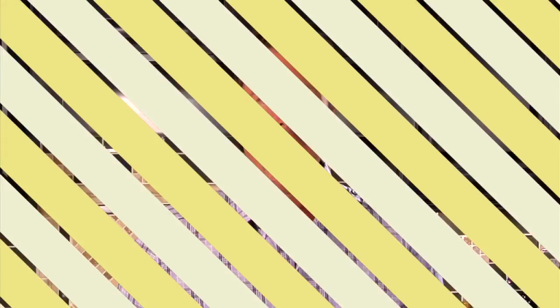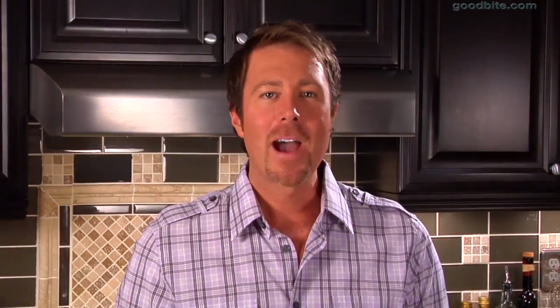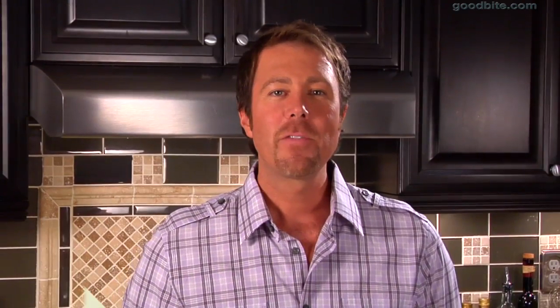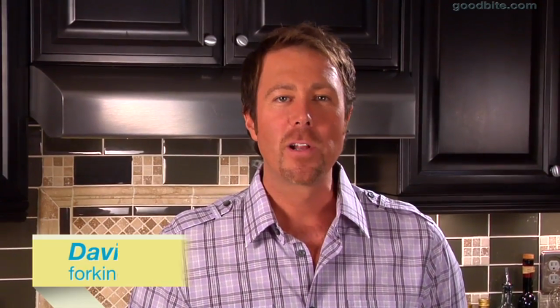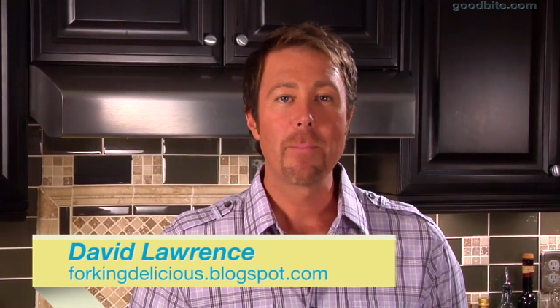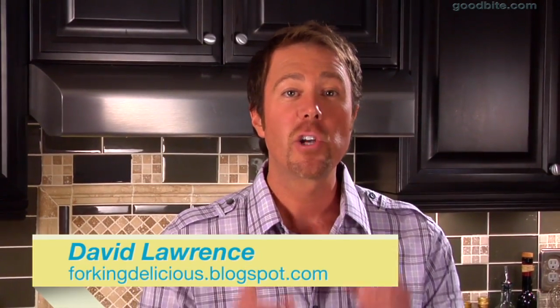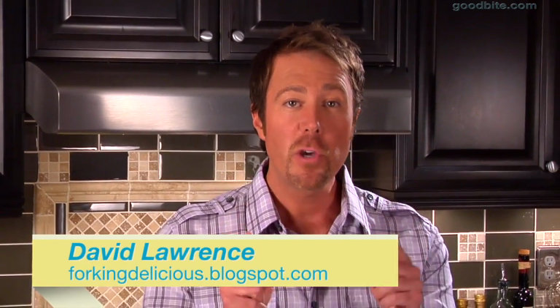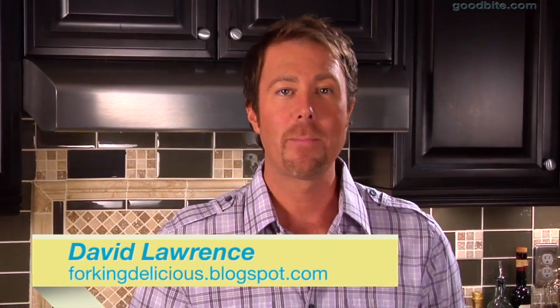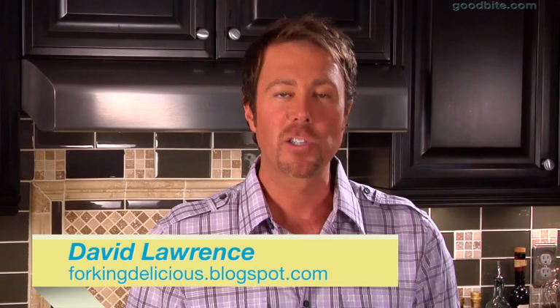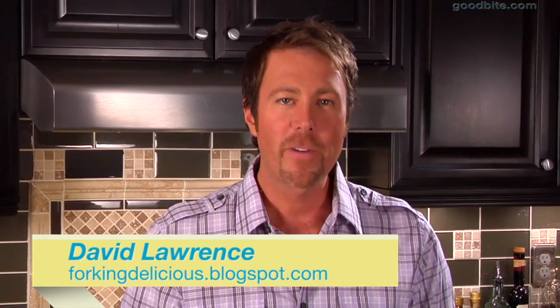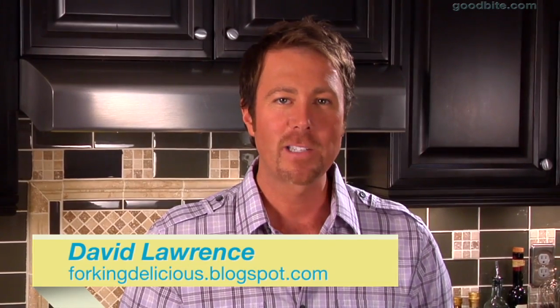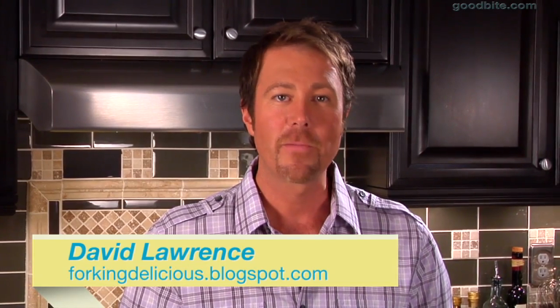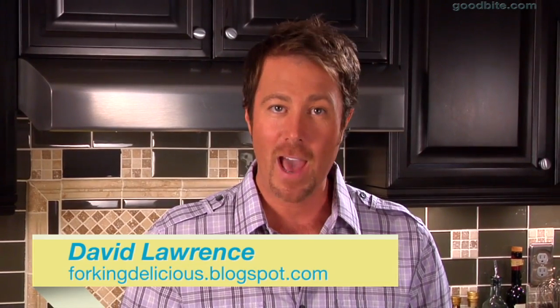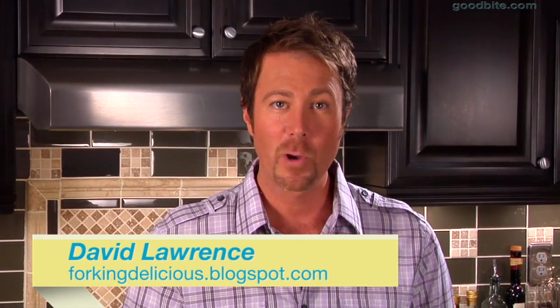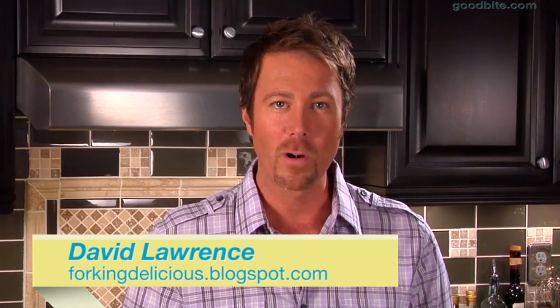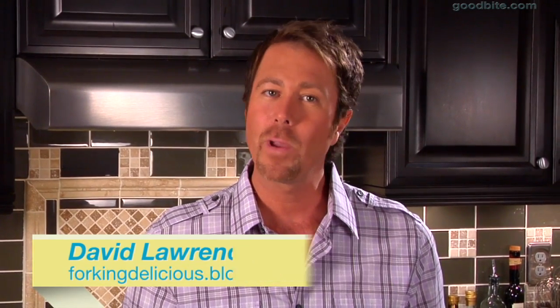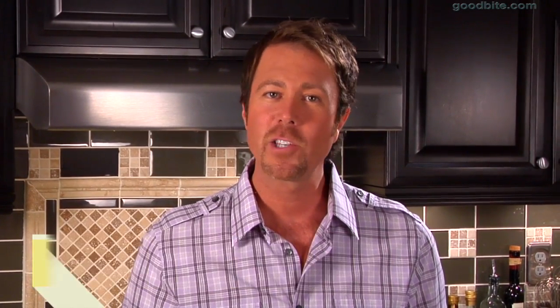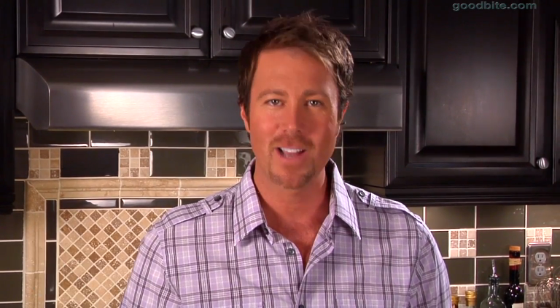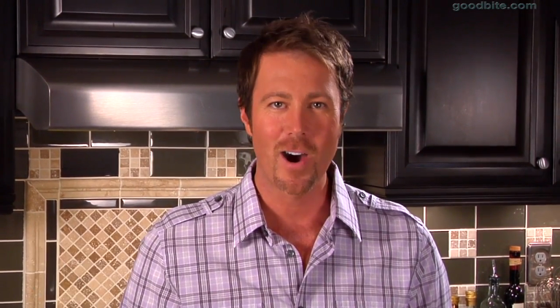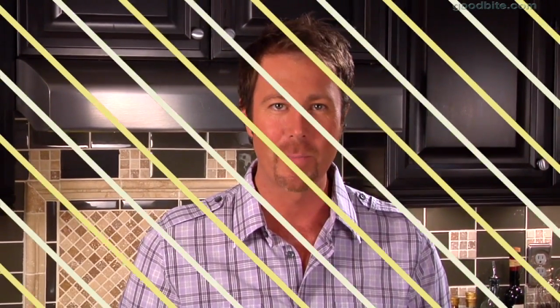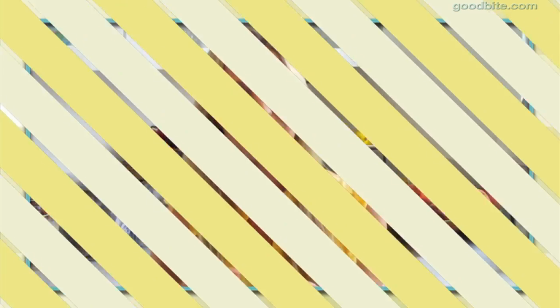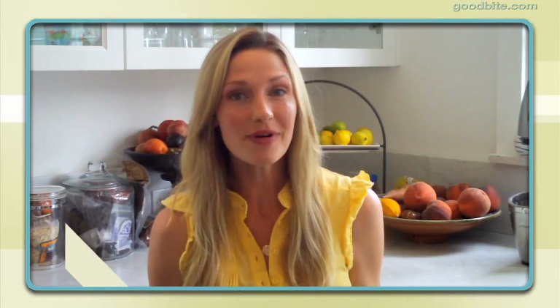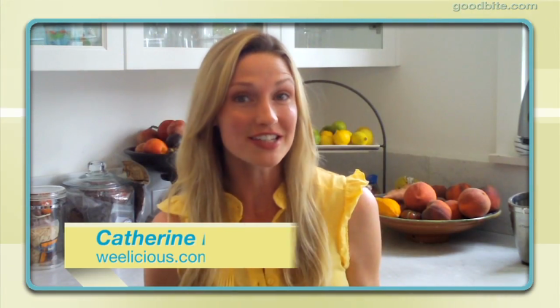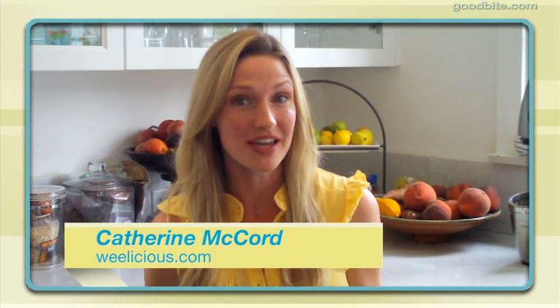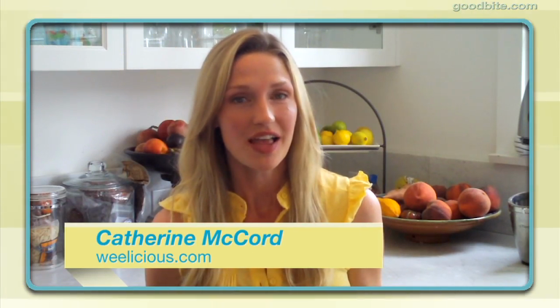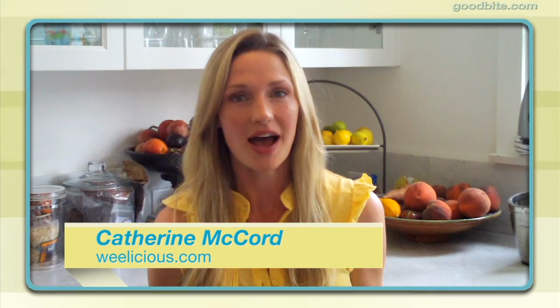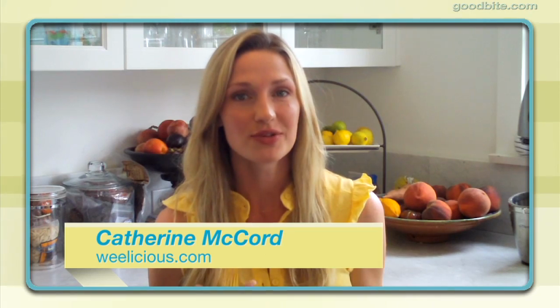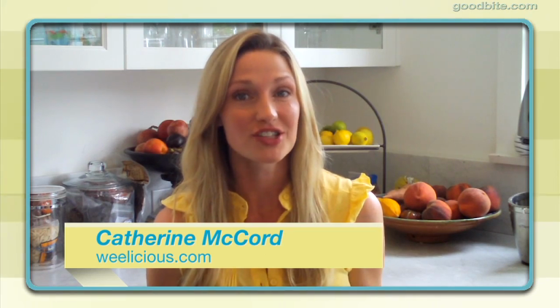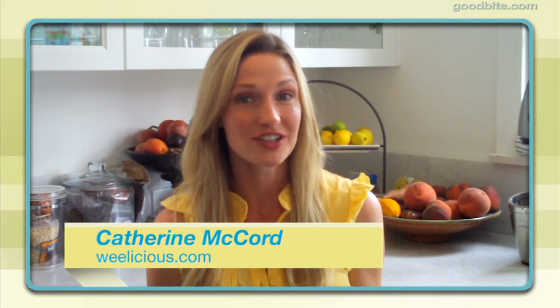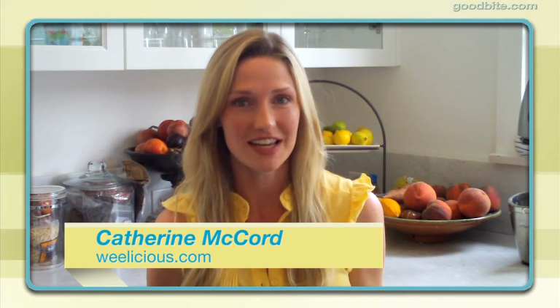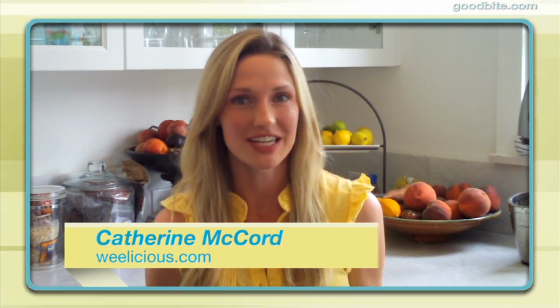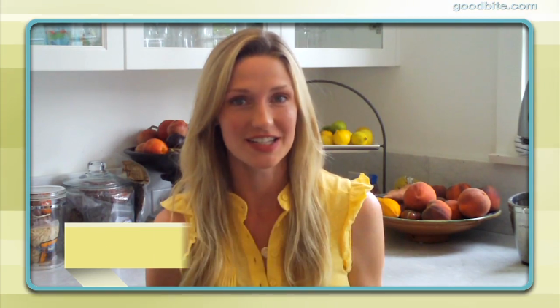Hi, I'm David Lawrence and I'm going to show you how to make a terrific recipe from Catherine McCord of Weelicious.com. For my recipe, I'm doing skirt steak fajitas.